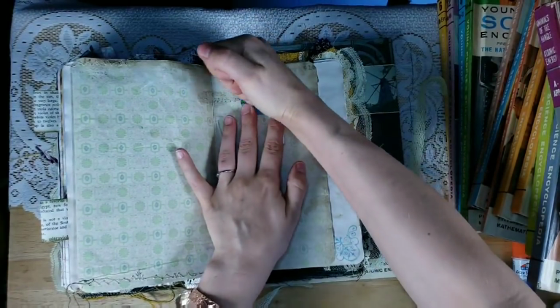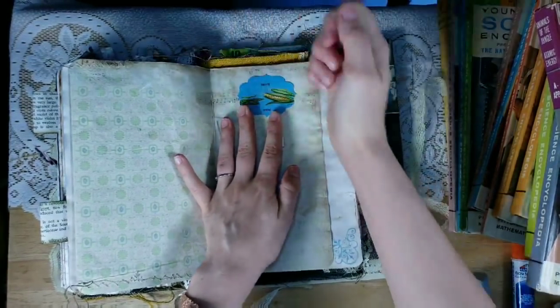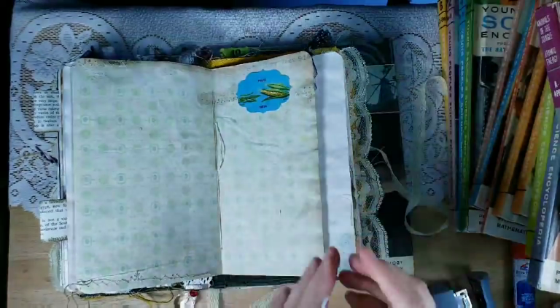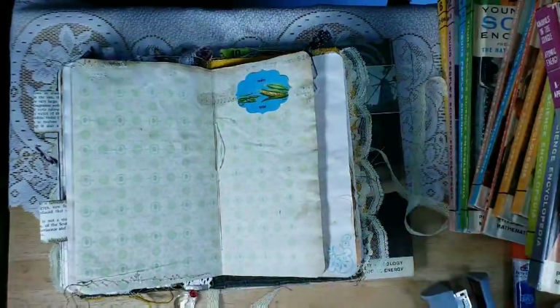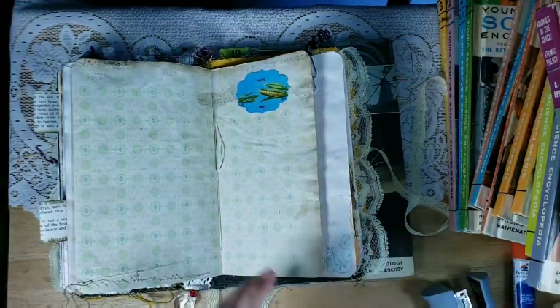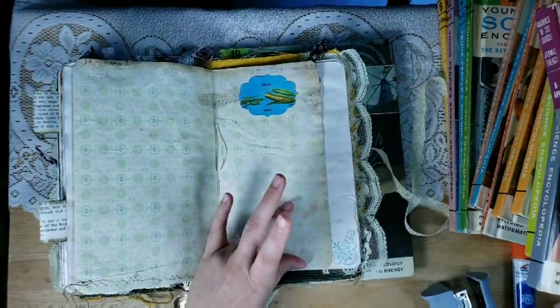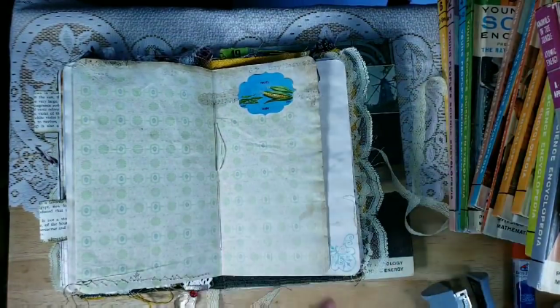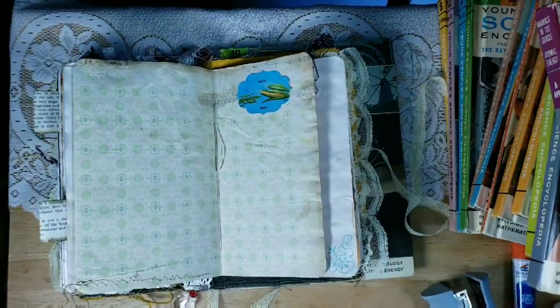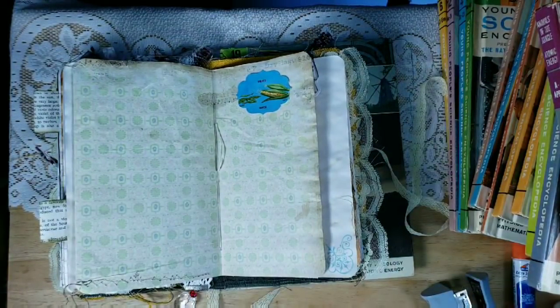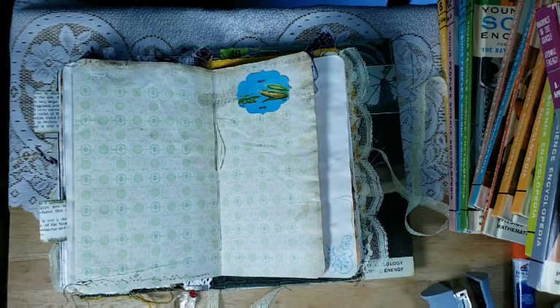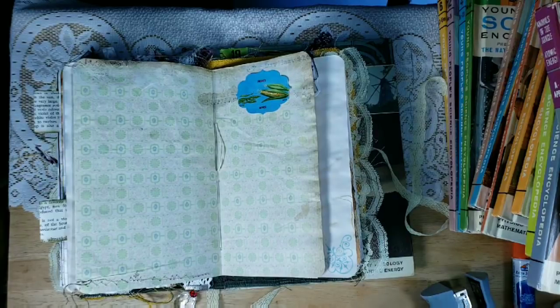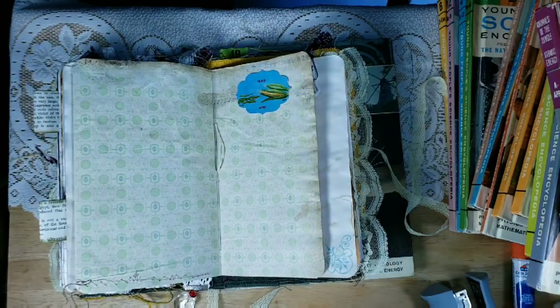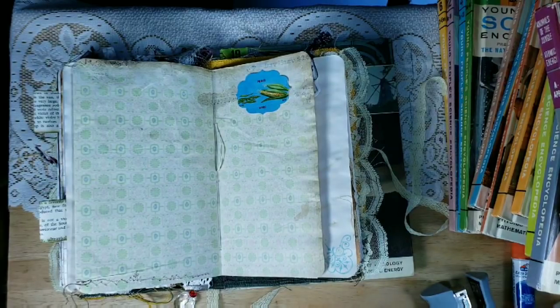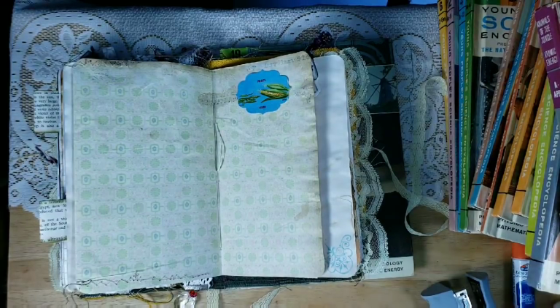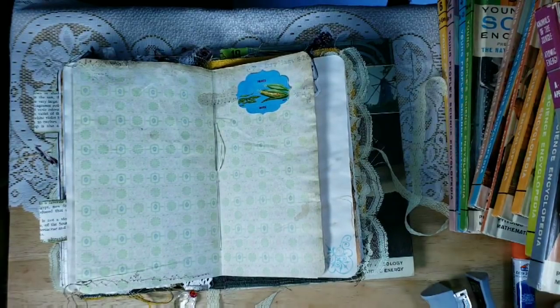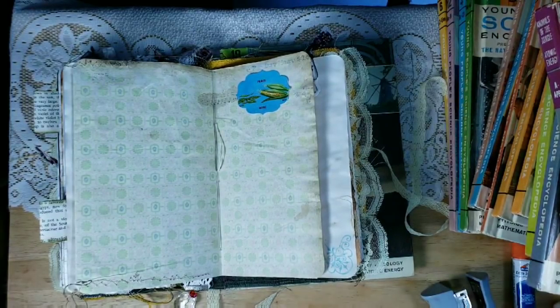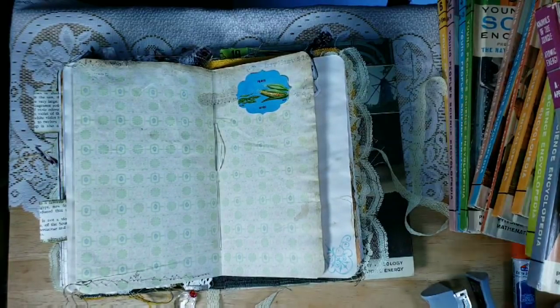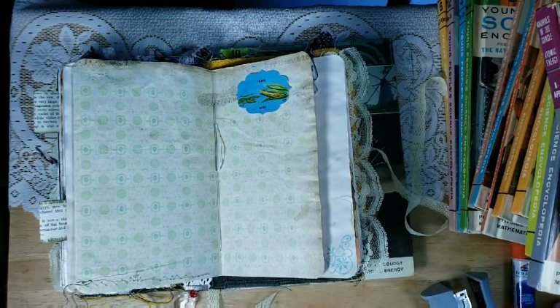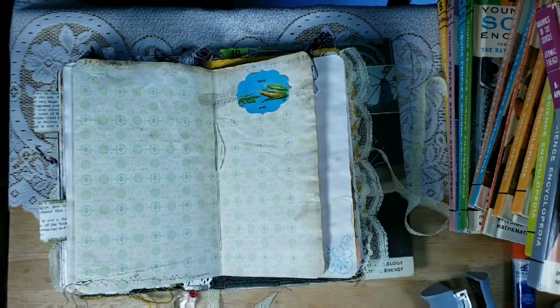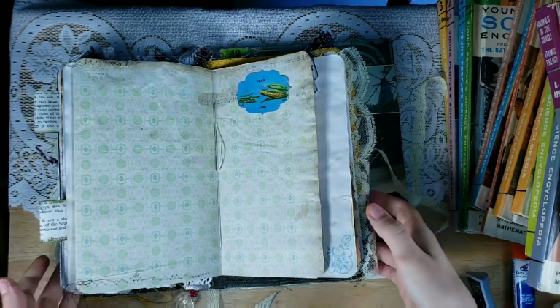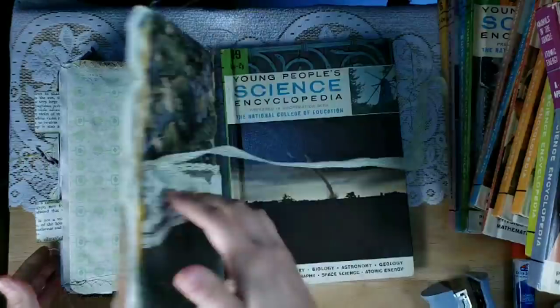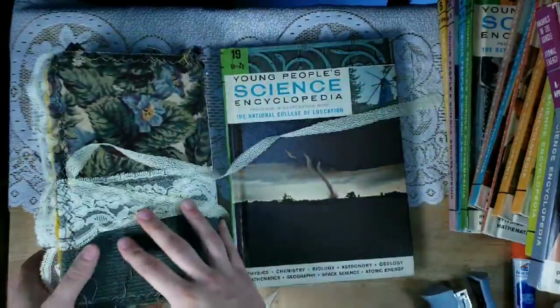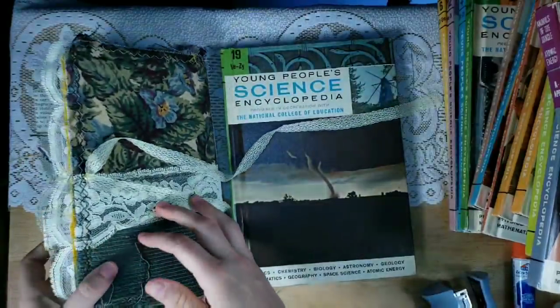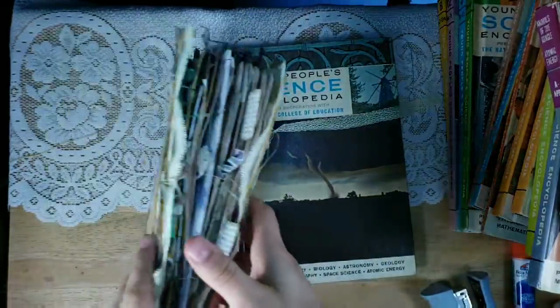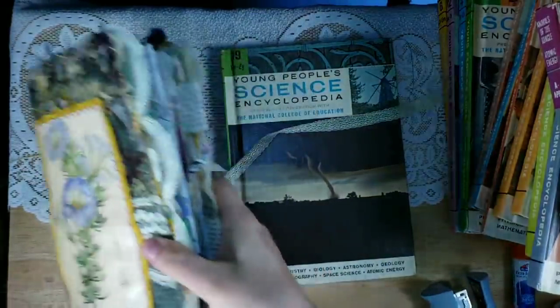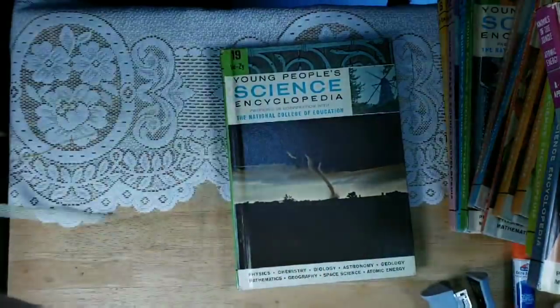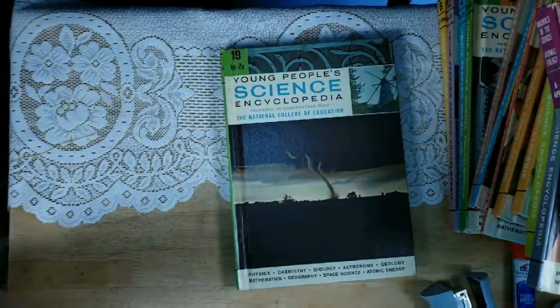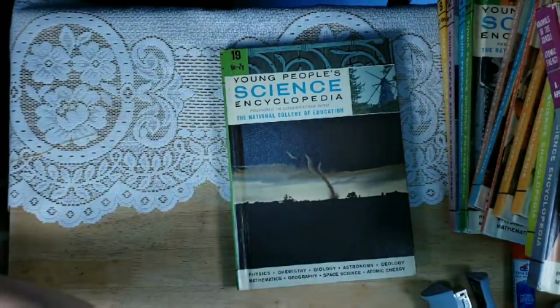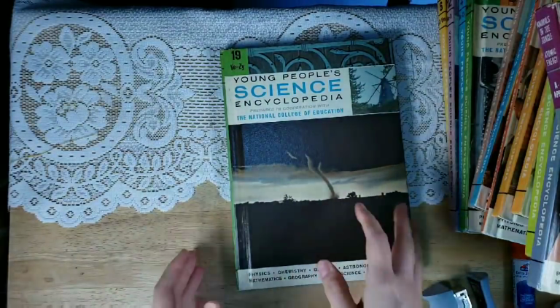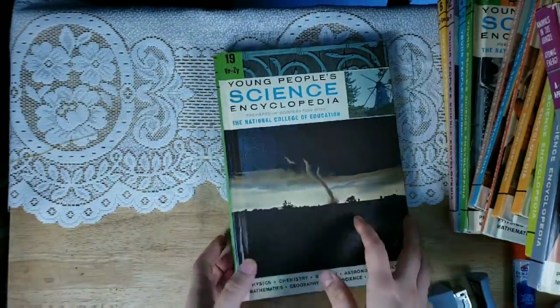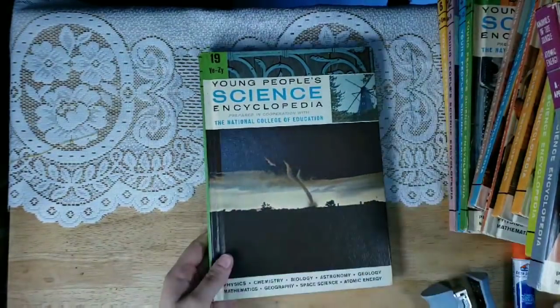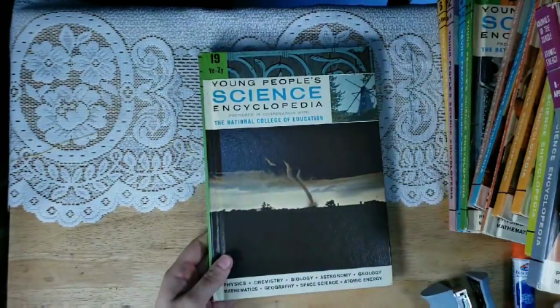So I like all of those ideas. Please let me know down below if you have more ideas on how to use these or what your favorite idea that I said was. So now I am going to show you the books I got.